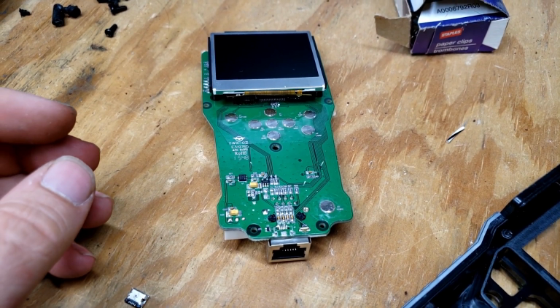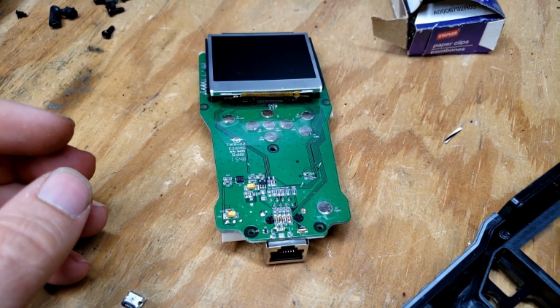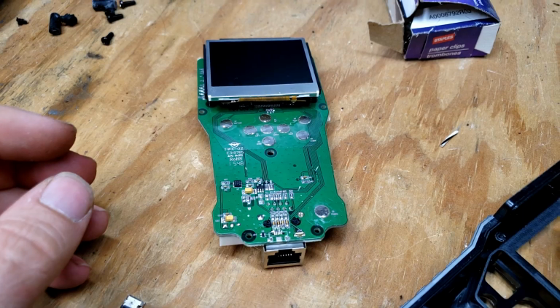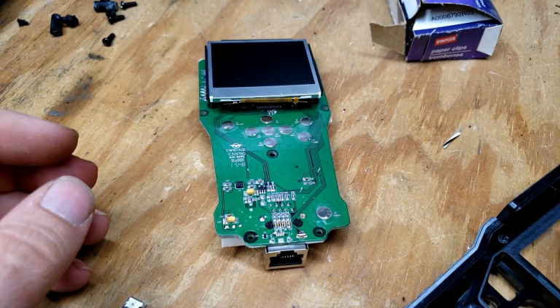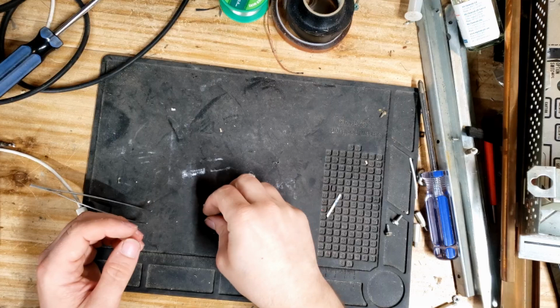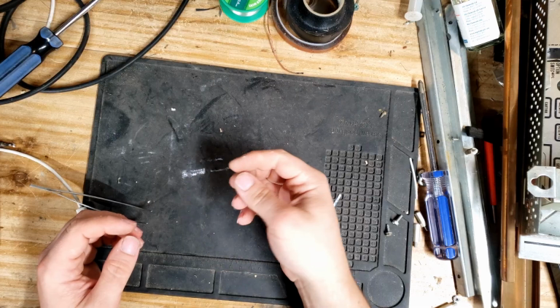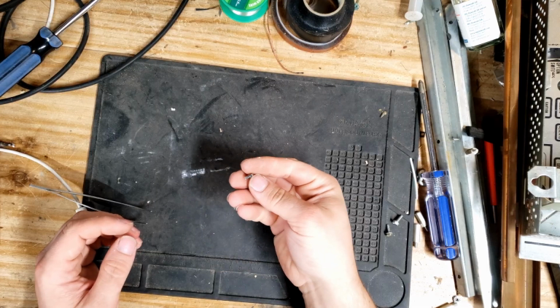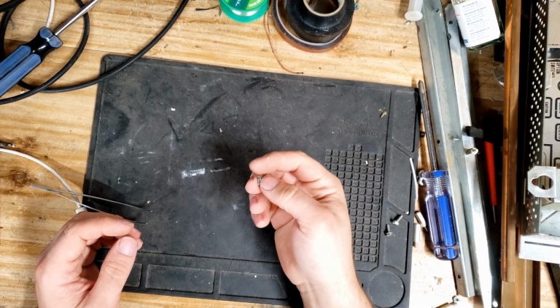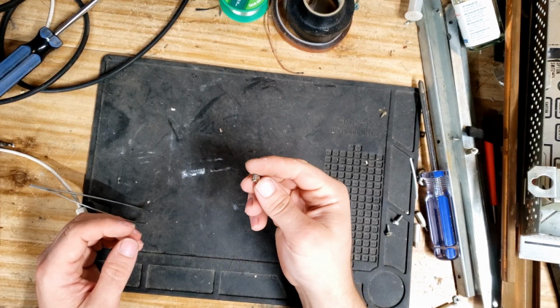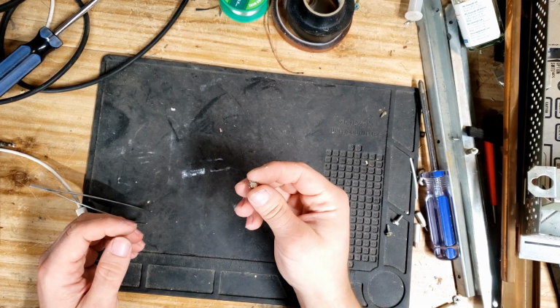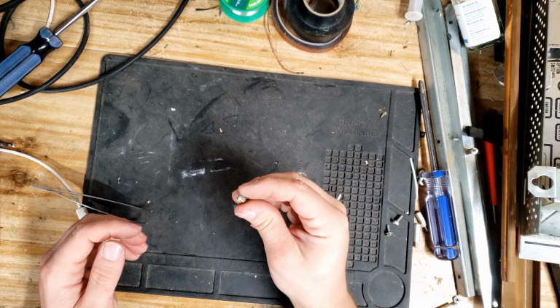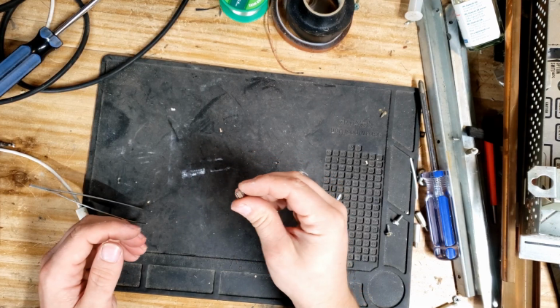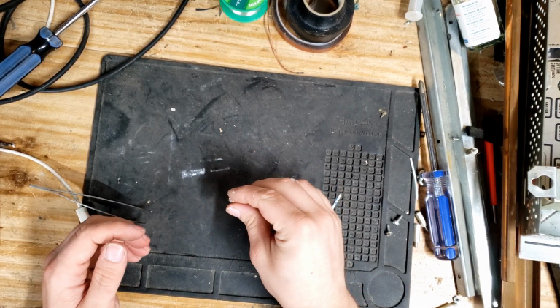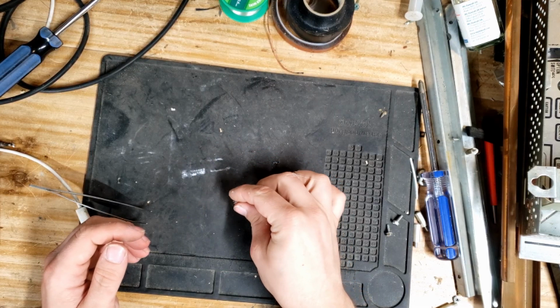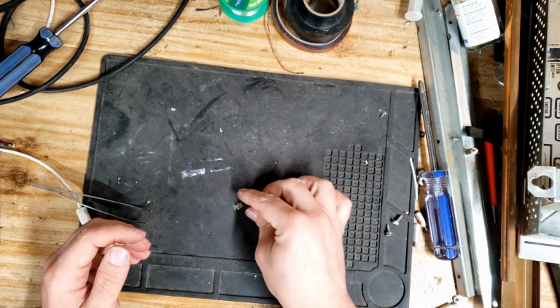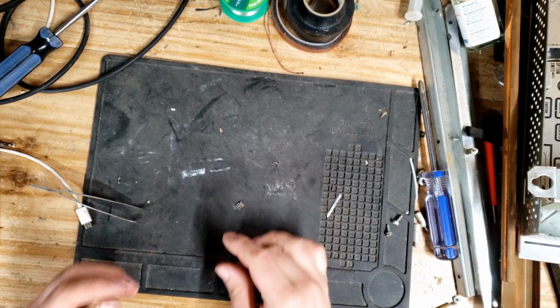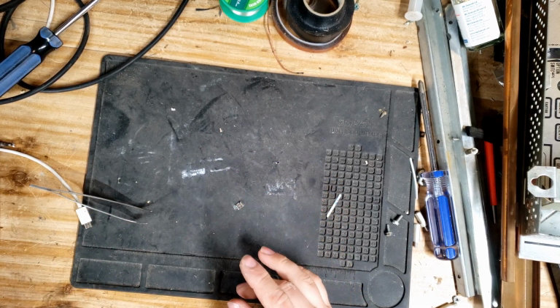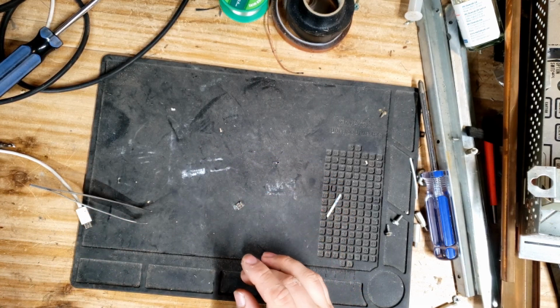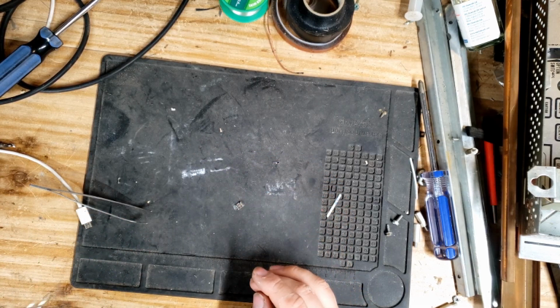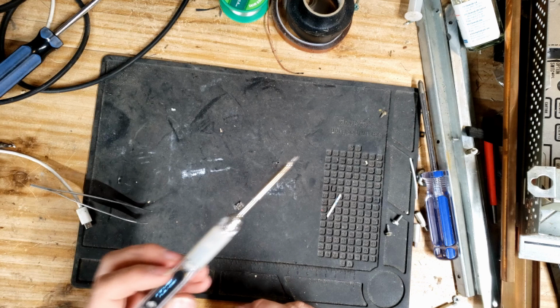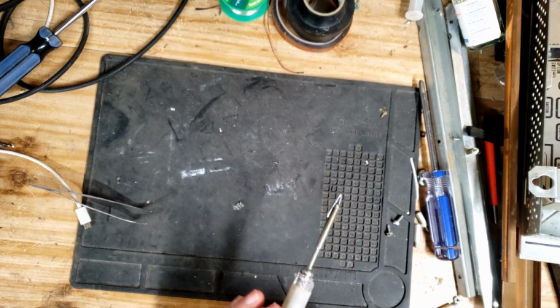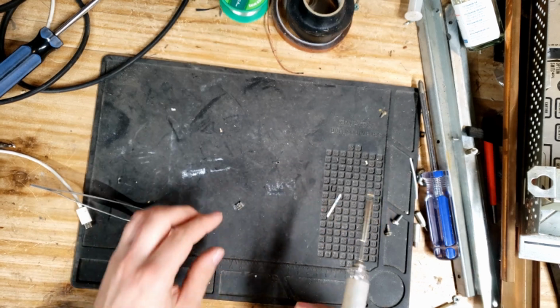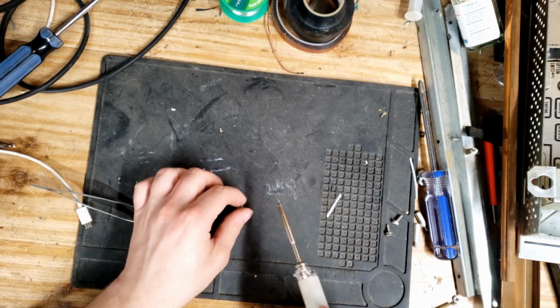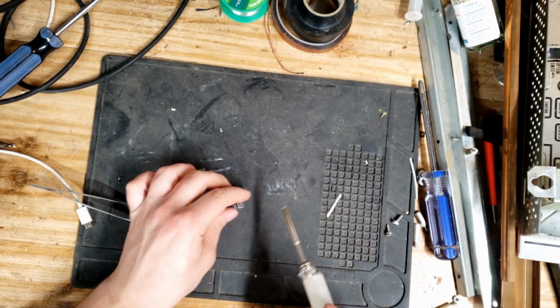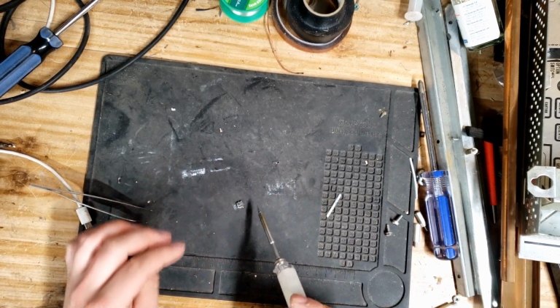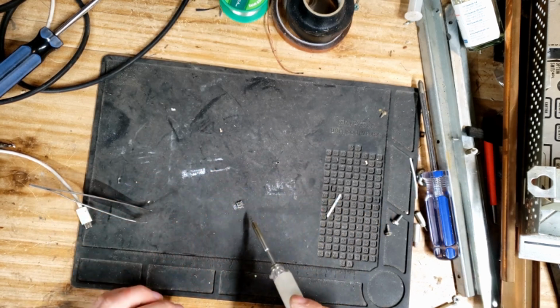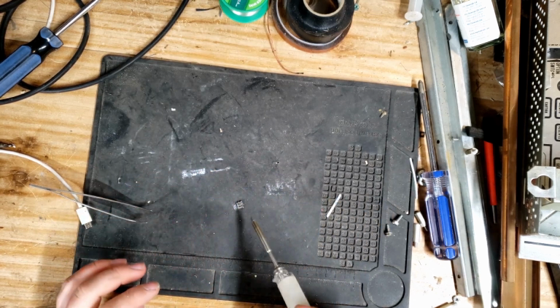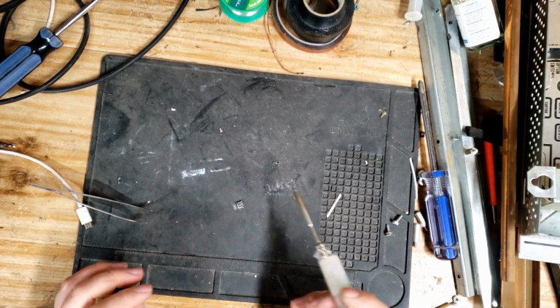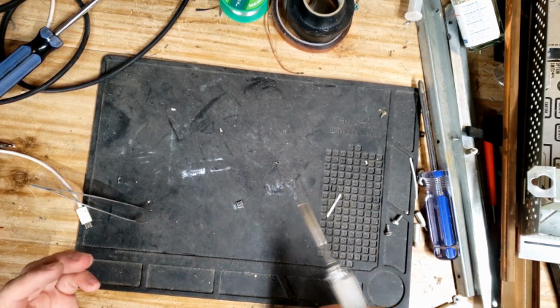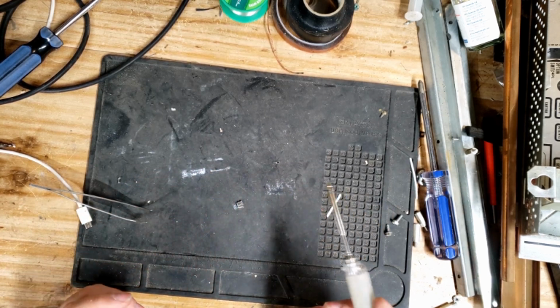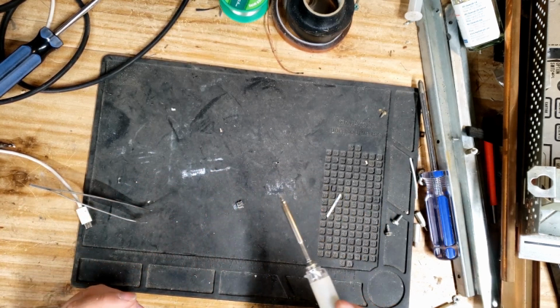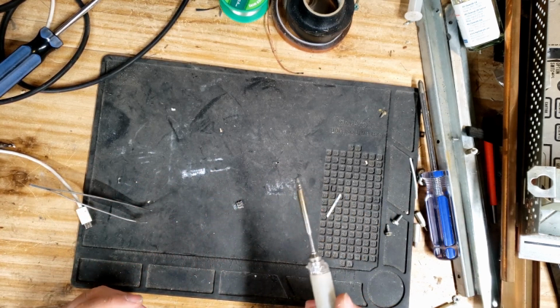What we're going to do is we have our new USB port right here, and we're just going to tin this port using our Pinecil — just put some solder on these pads so it goes on a little bit easier.